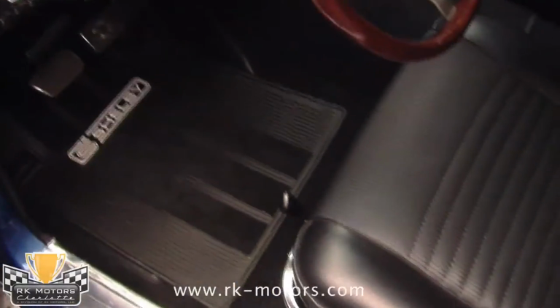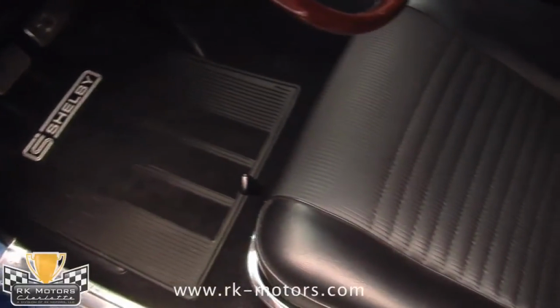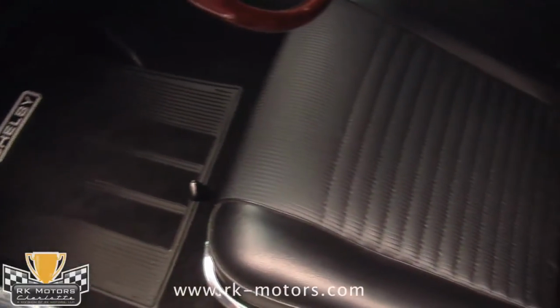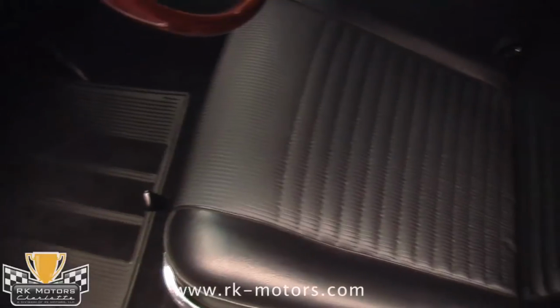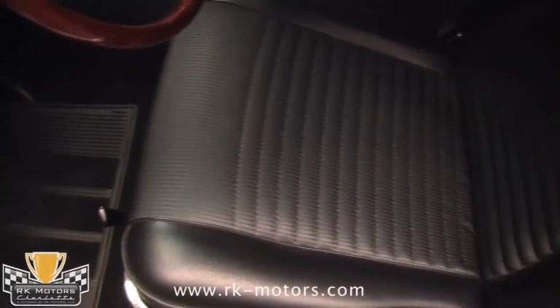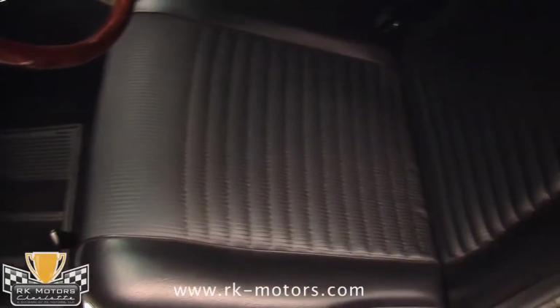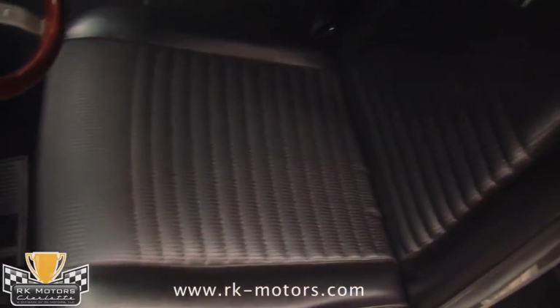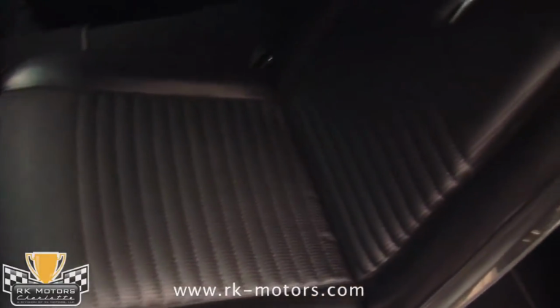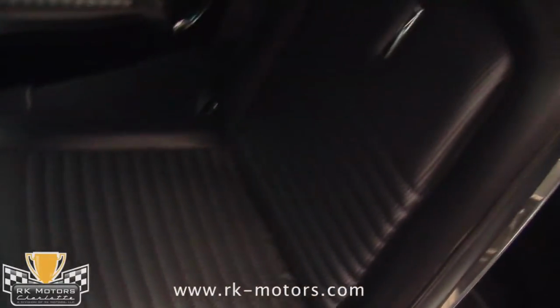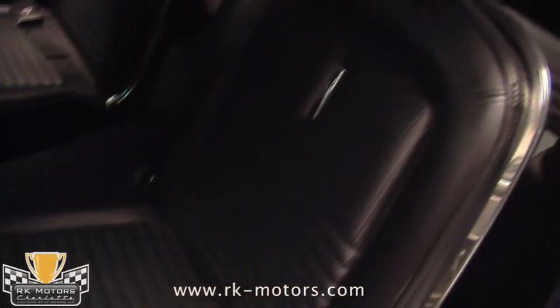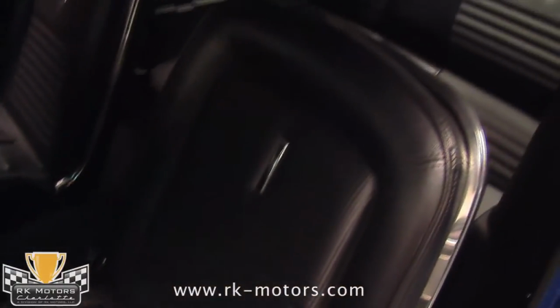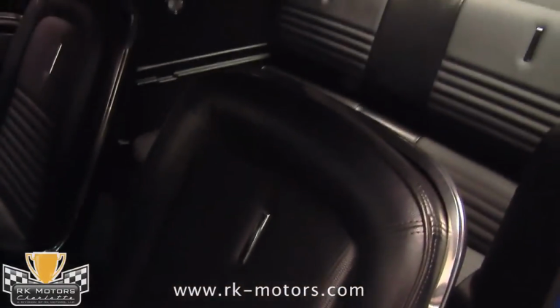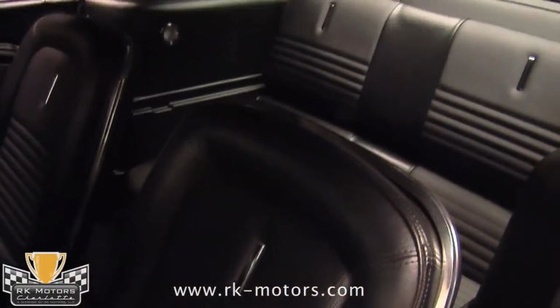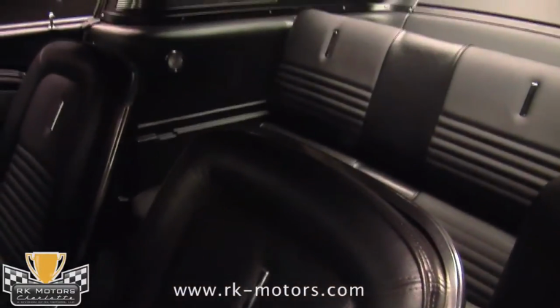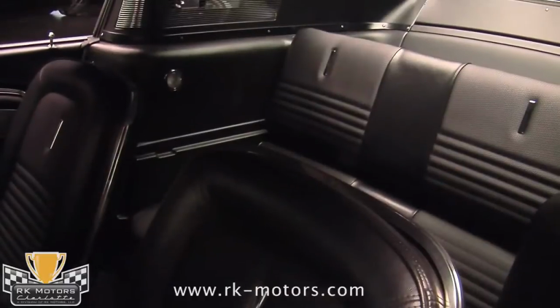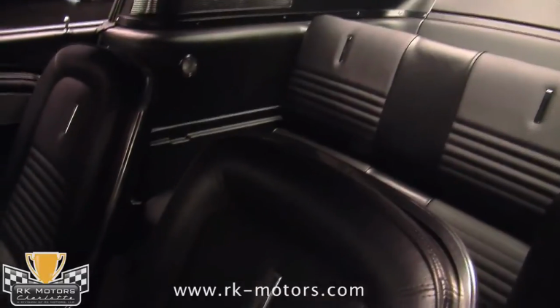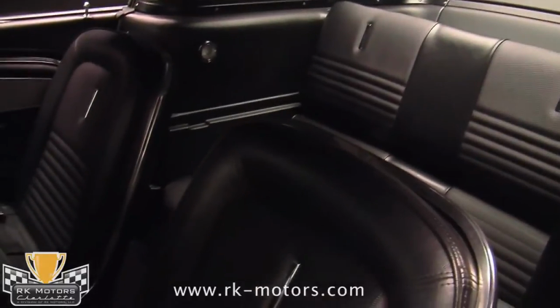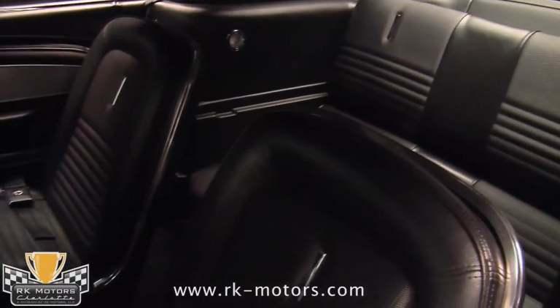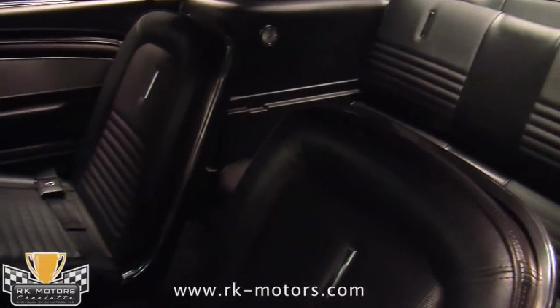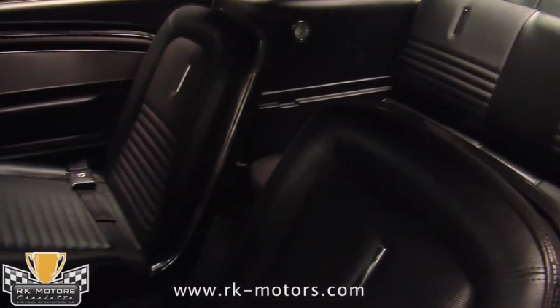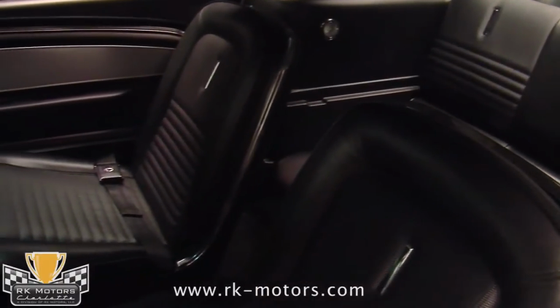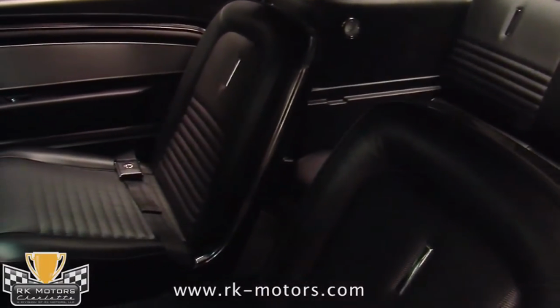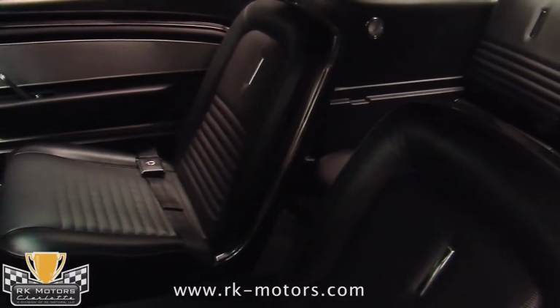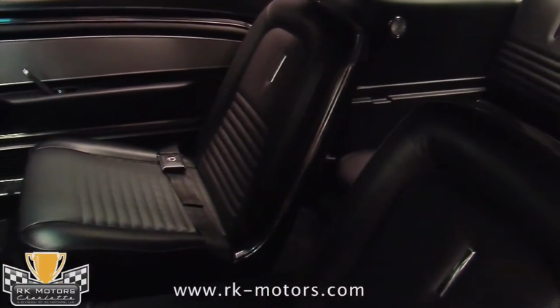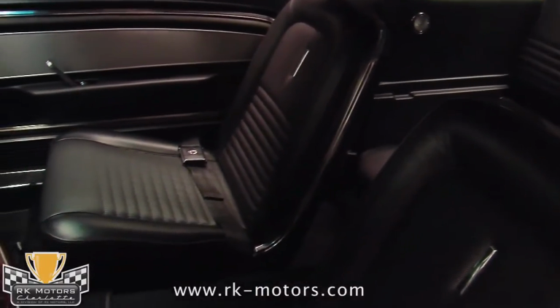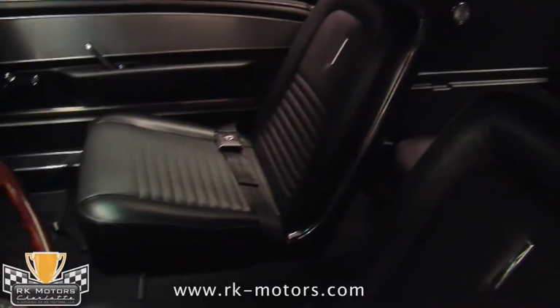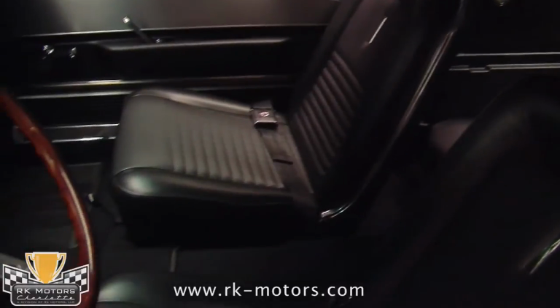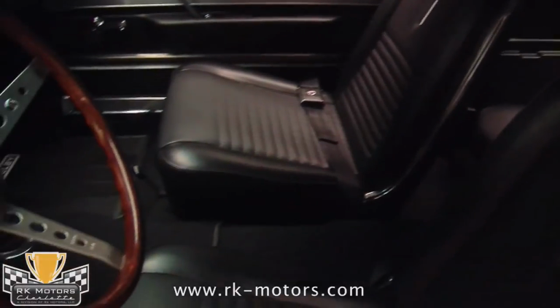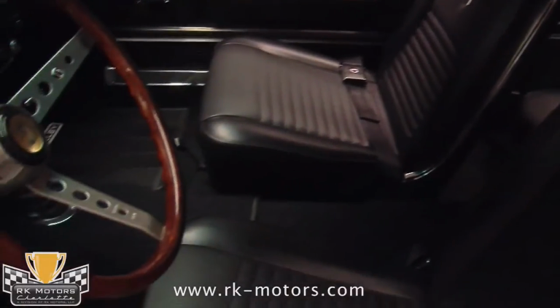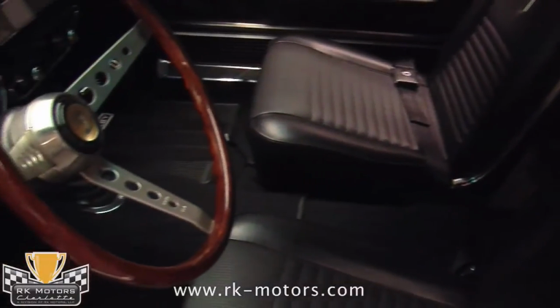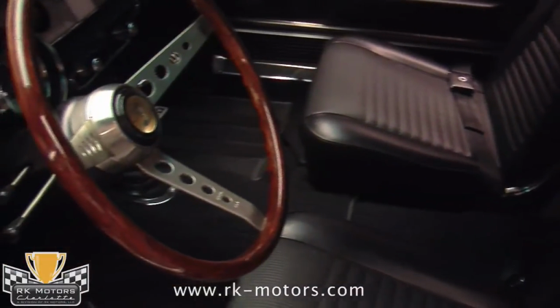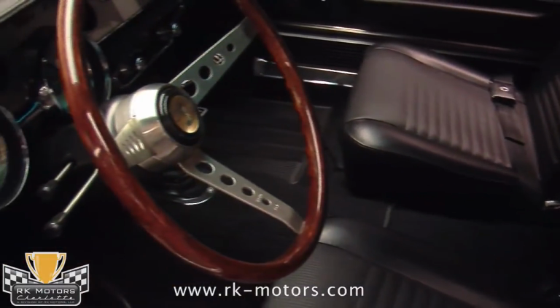The interior has been reworked as well, beginning with the foundation of Dynomat throughout, which helps control noise and temperature. This Shelby tribute is almost Lincoln quiet inside. Most of the soft parts are original style, and that's a factory deluxe black interior.